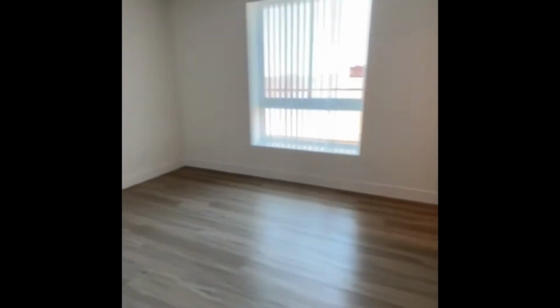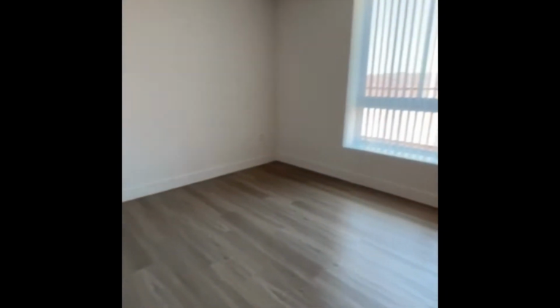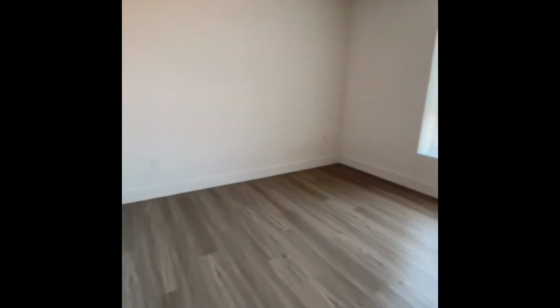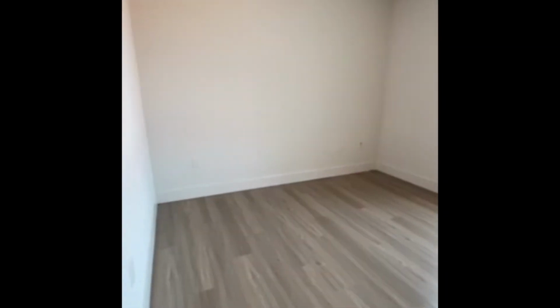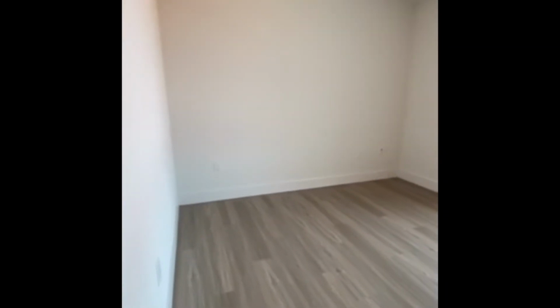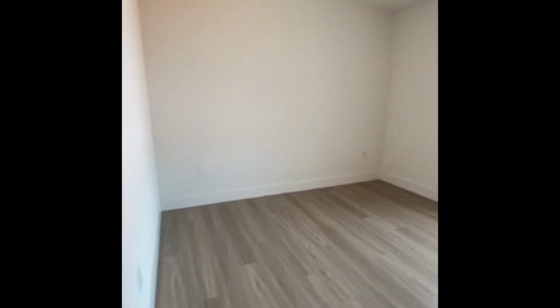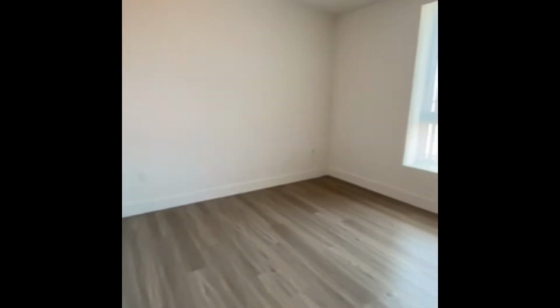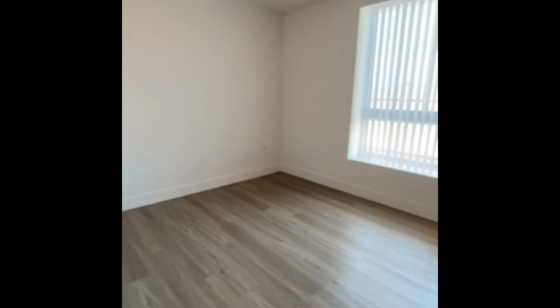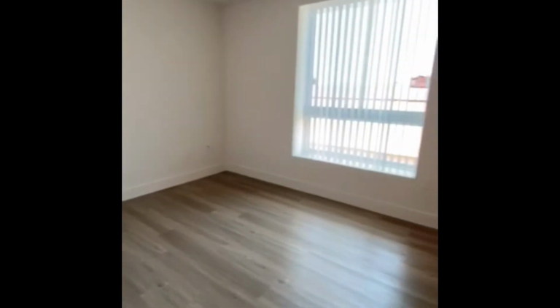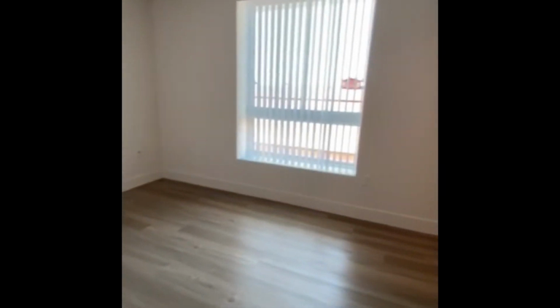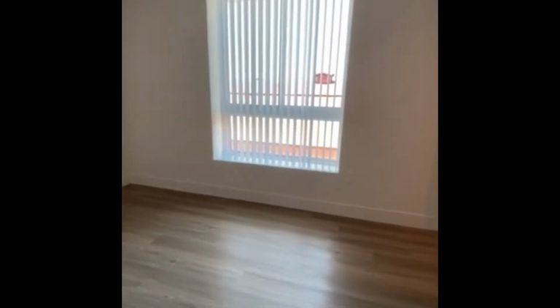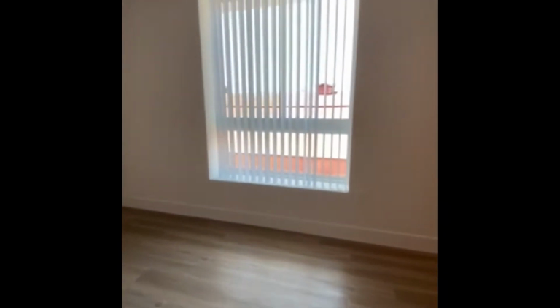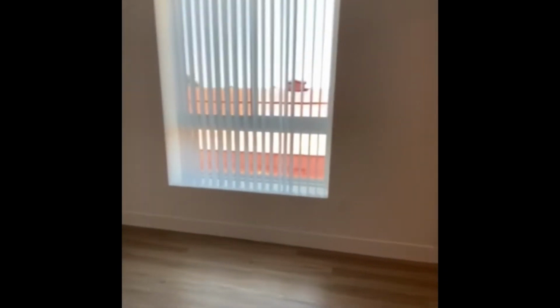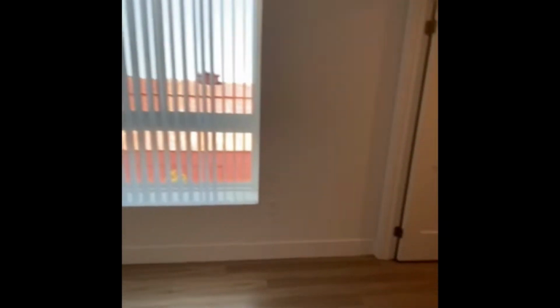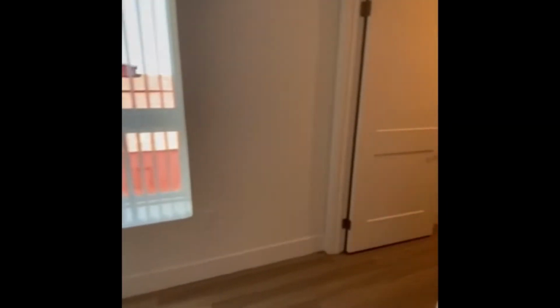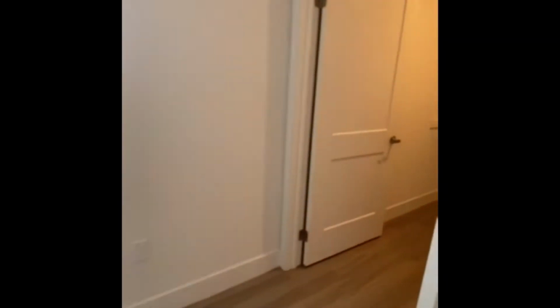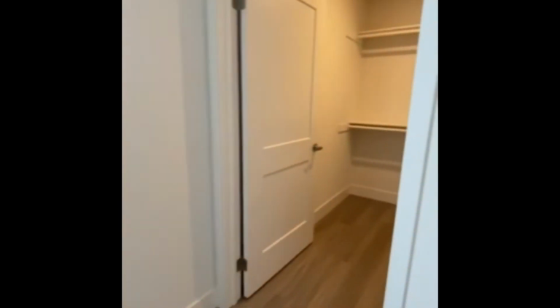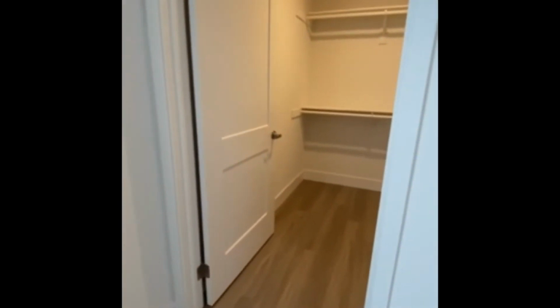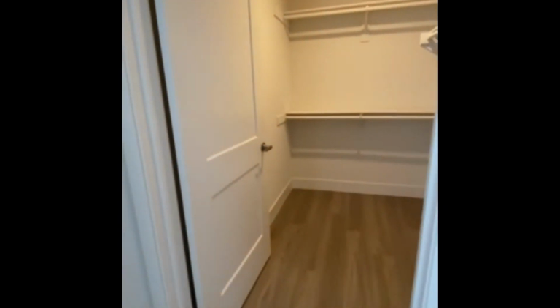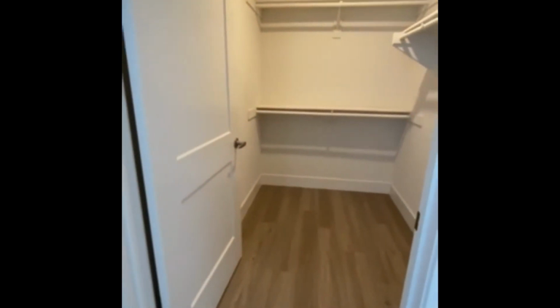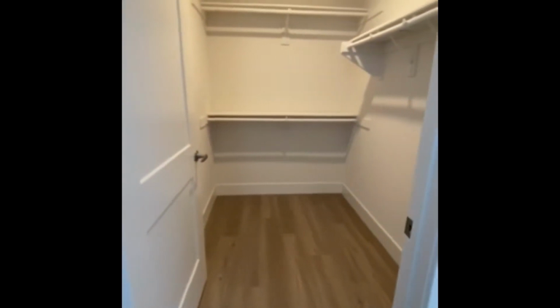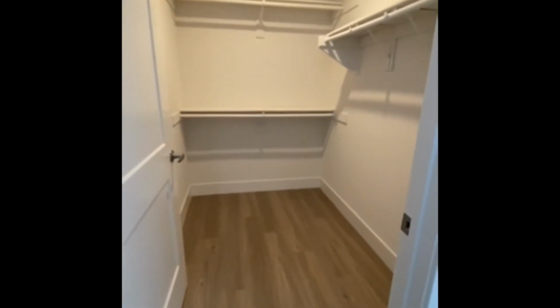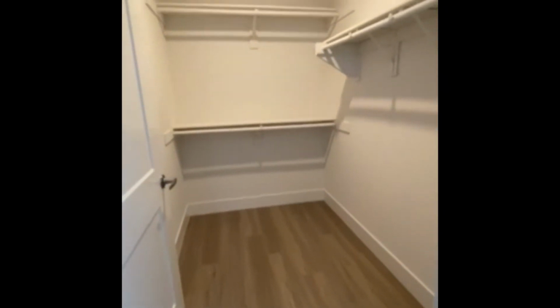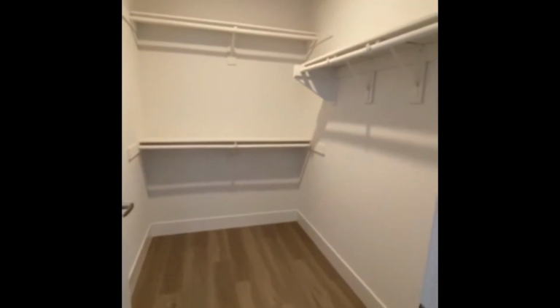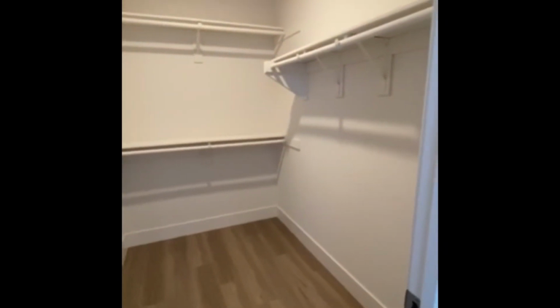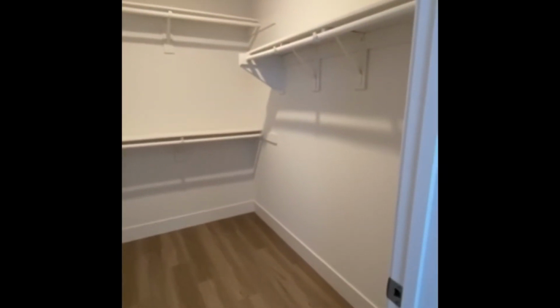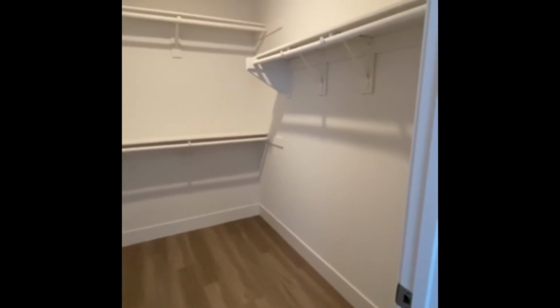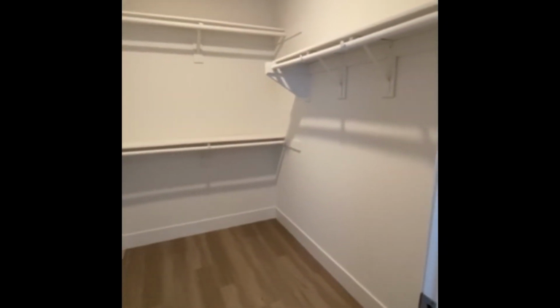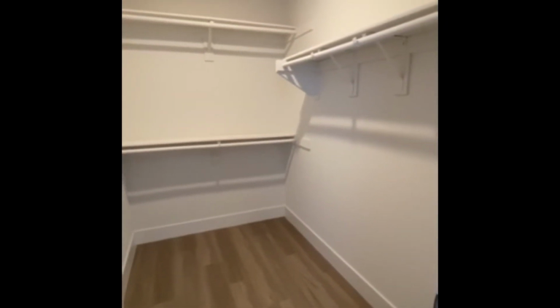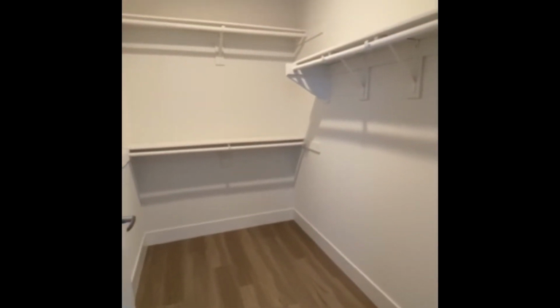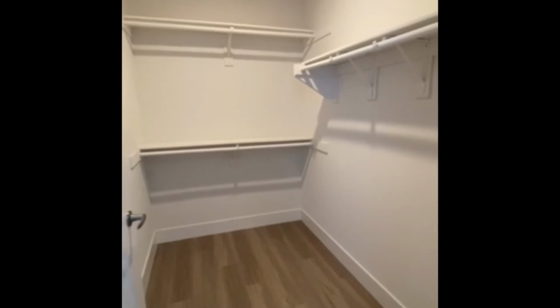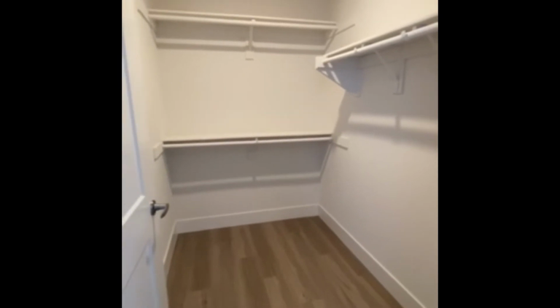Coming this way, you'll walk into your master bedroom, which has a large window for all that beautiful natural light to come in. Attached to your bedroom you'll have your walk-in closet with hanging racks and storage tops.